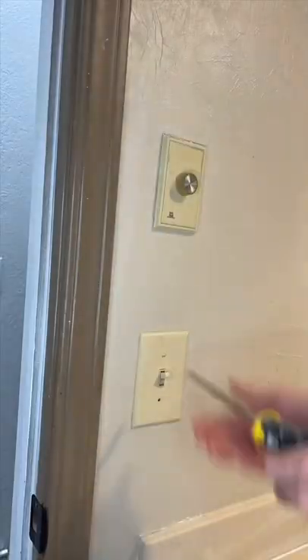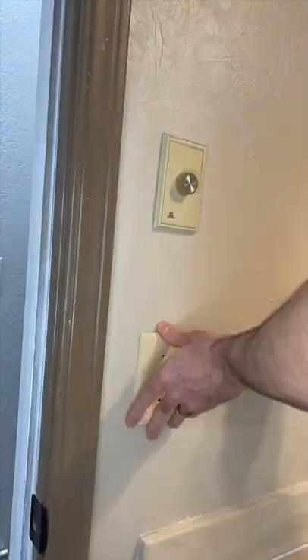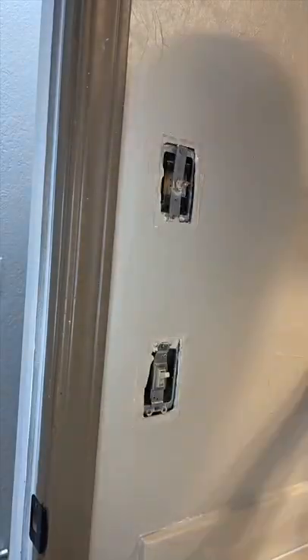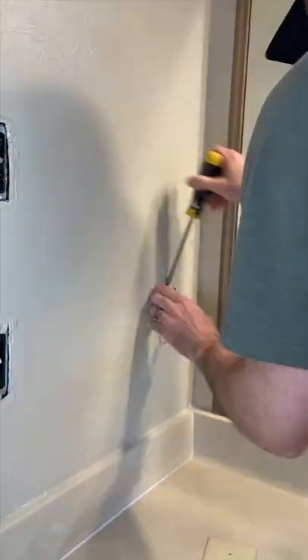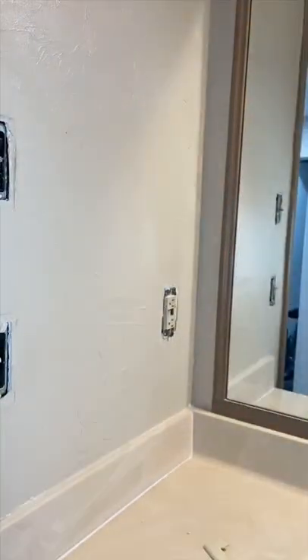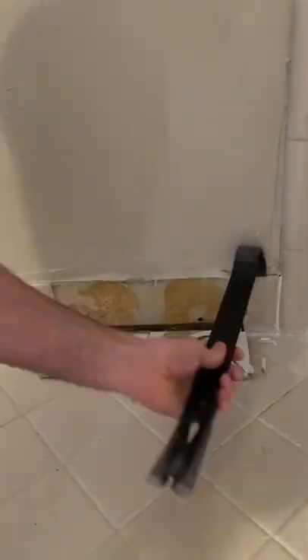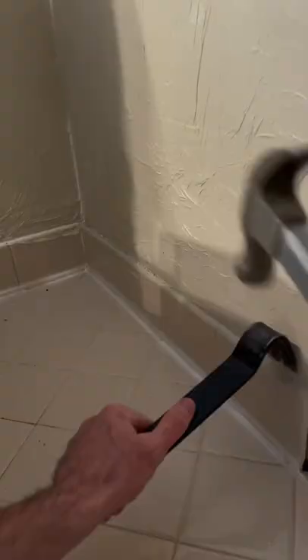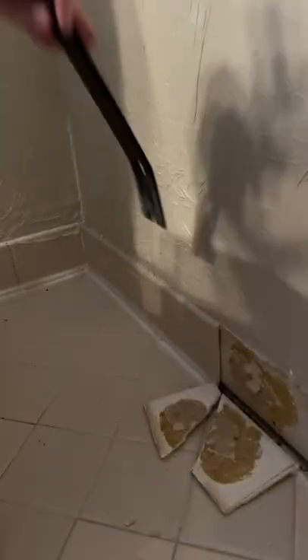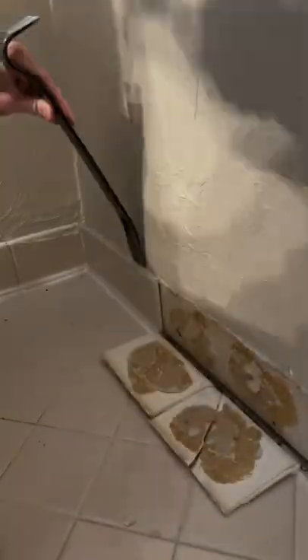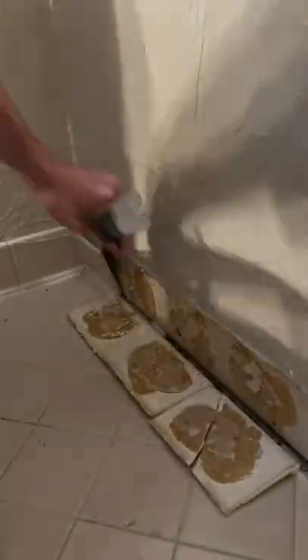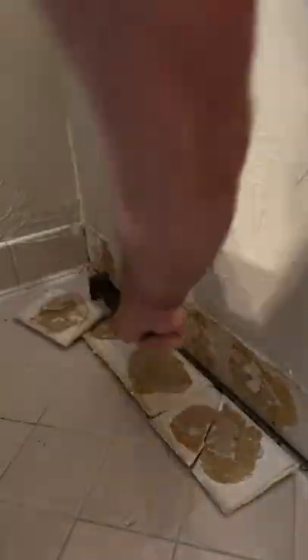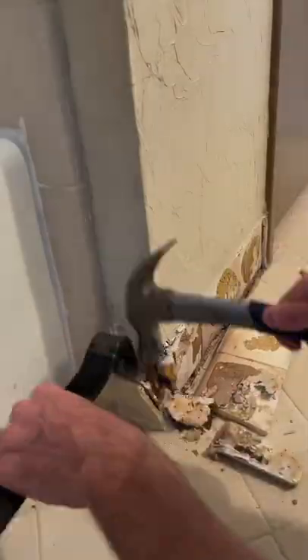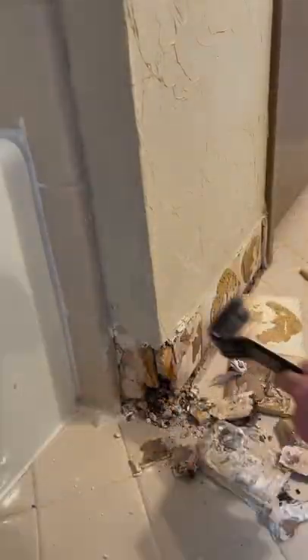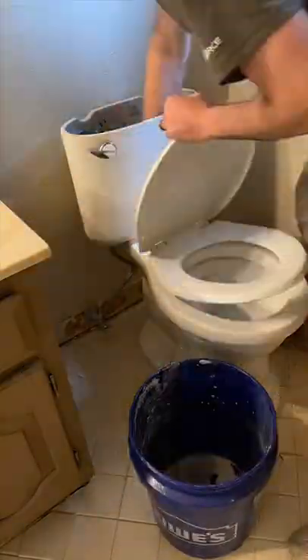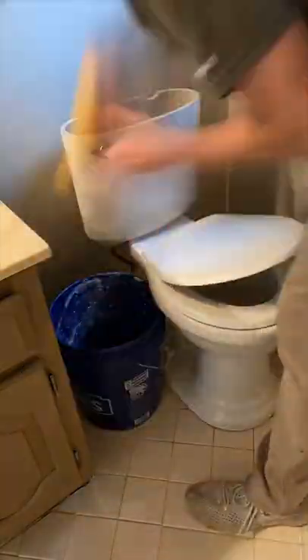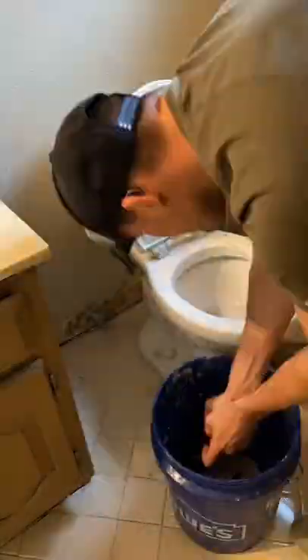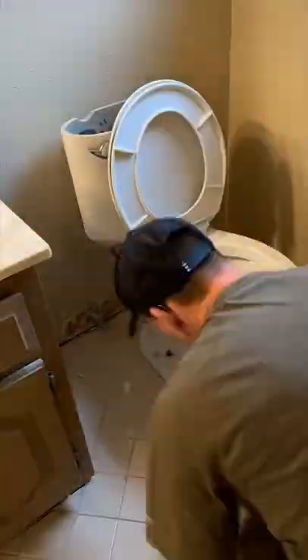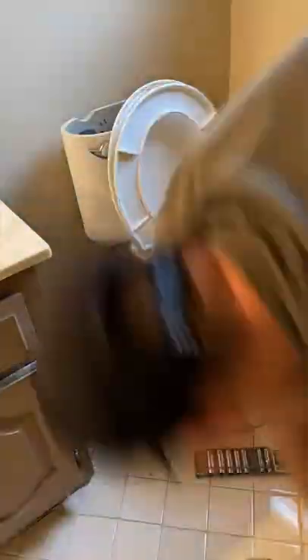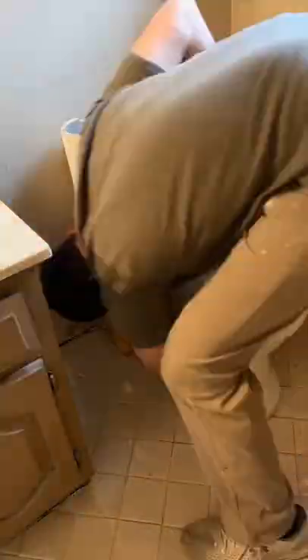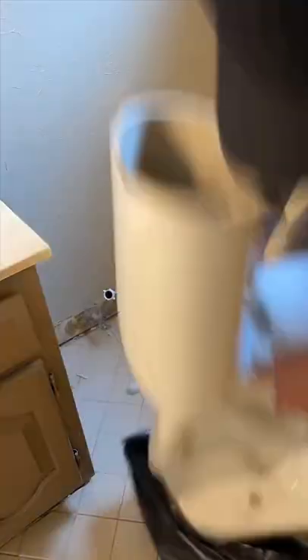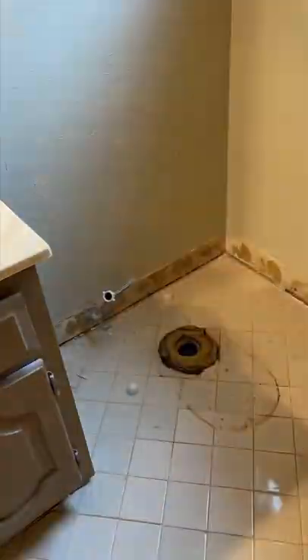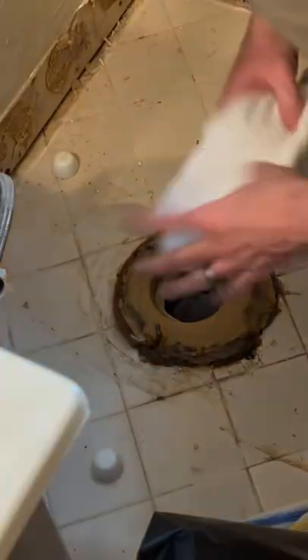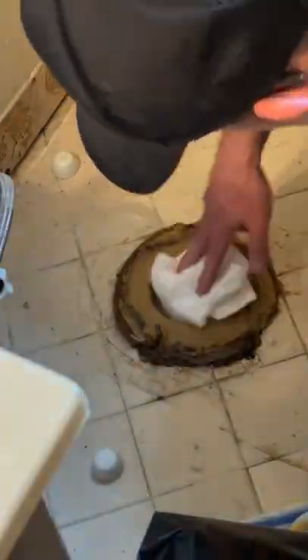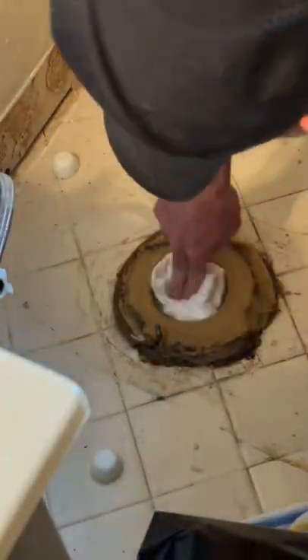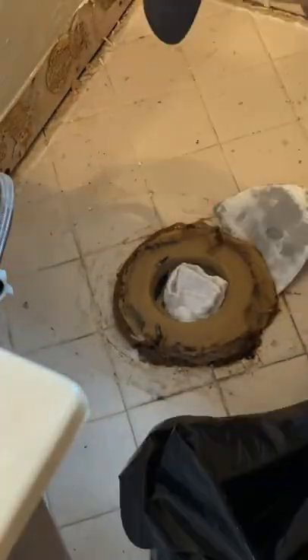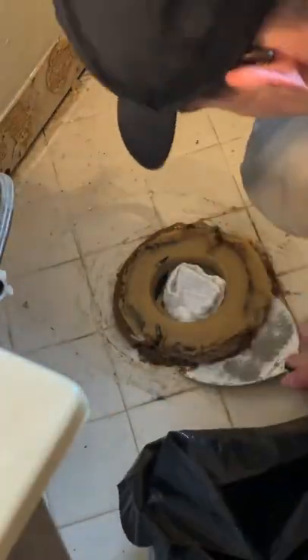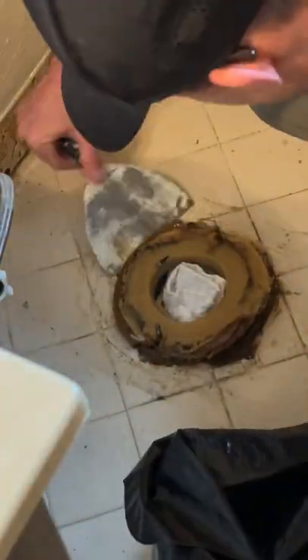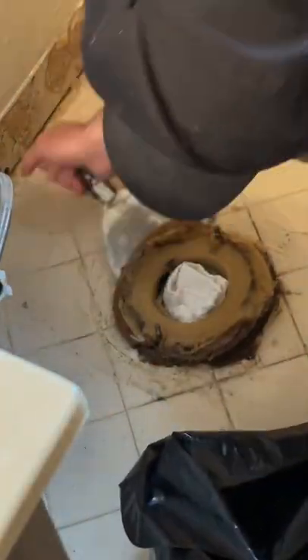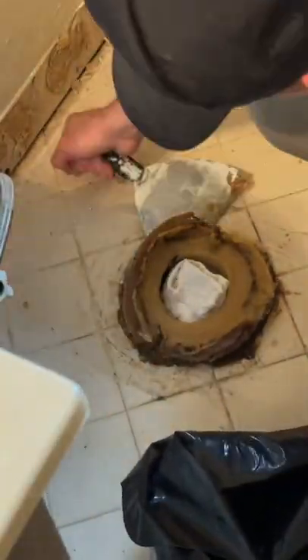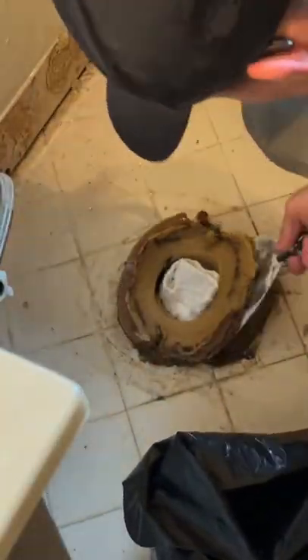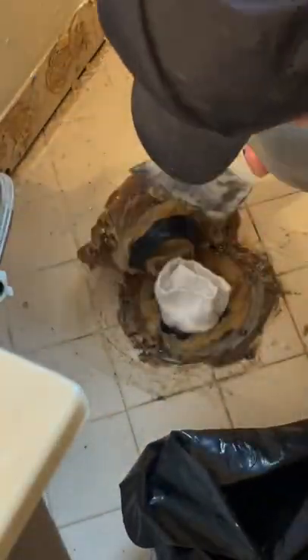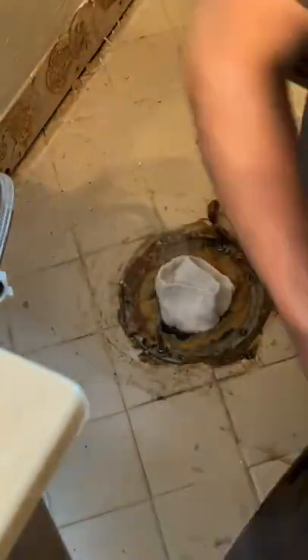I started by clearing everything out of the bathroom and then removing the covers on the switches and the outlet. I removed the baseboards because we're going to be painting and putting in new baseboards after the flooring. I took out the toilet and then put a rag to block any of the gases from leaking out, and then removed that disgusting wax ring.